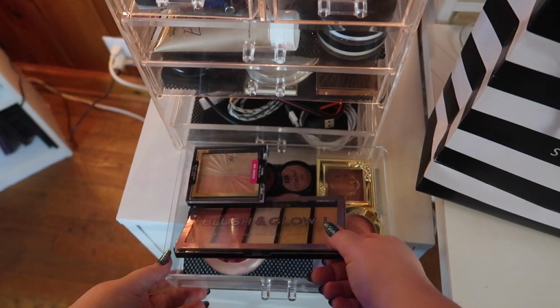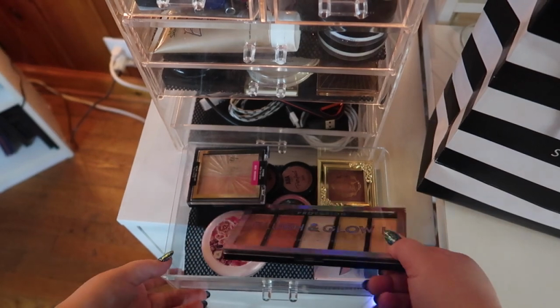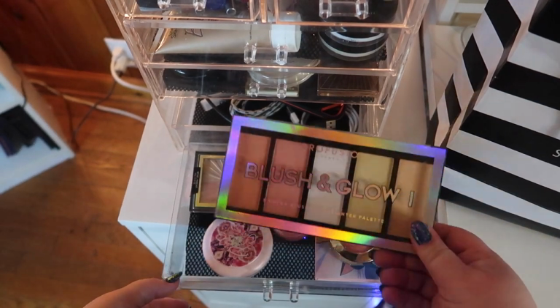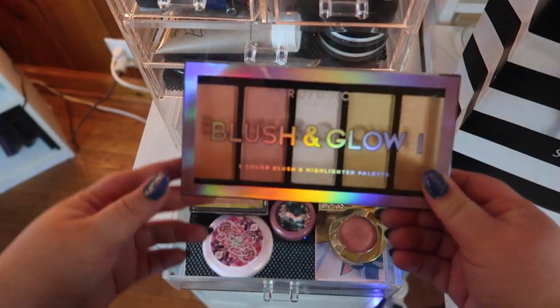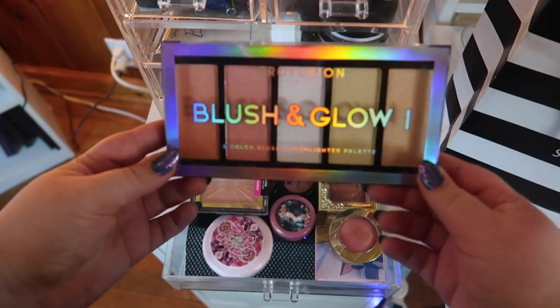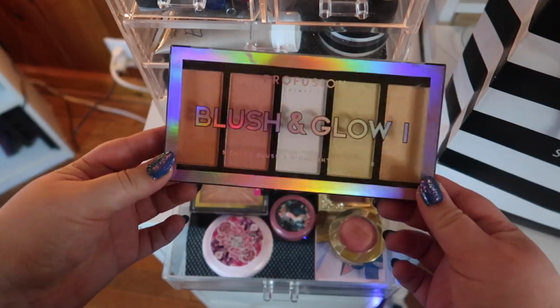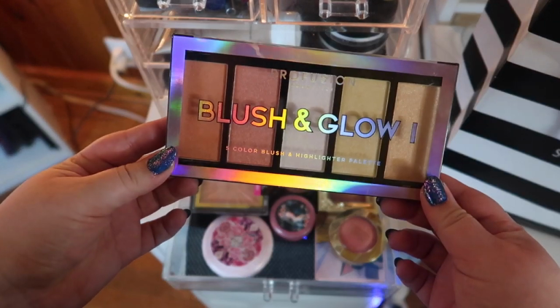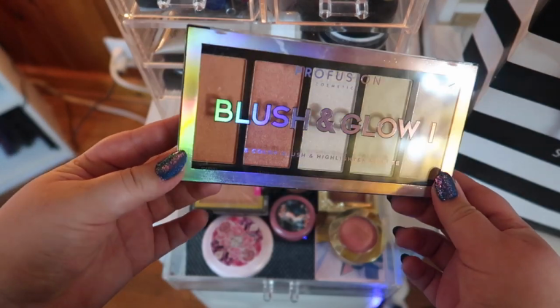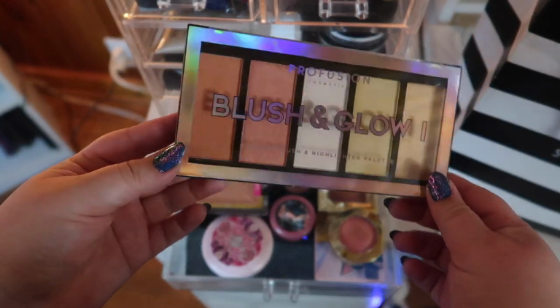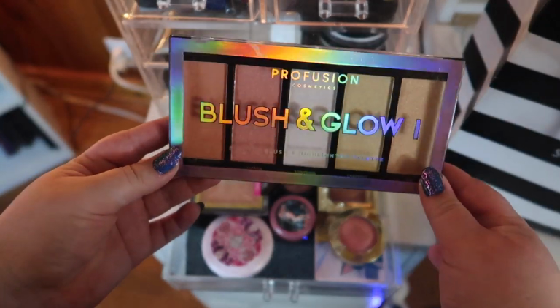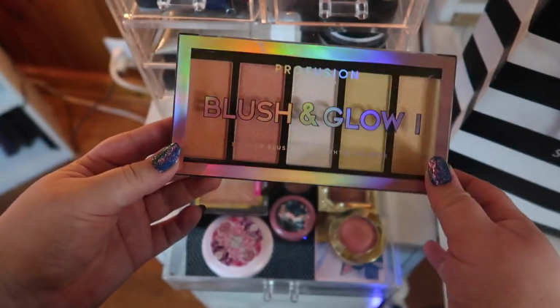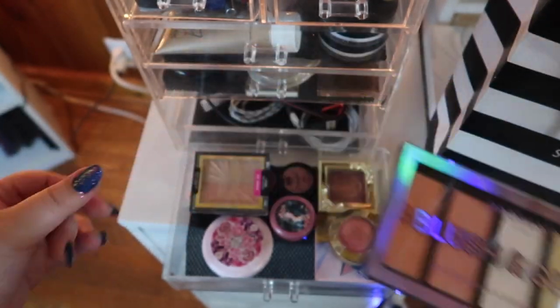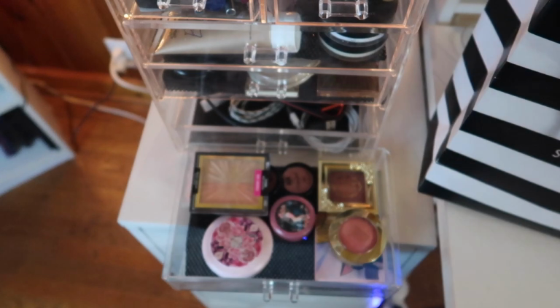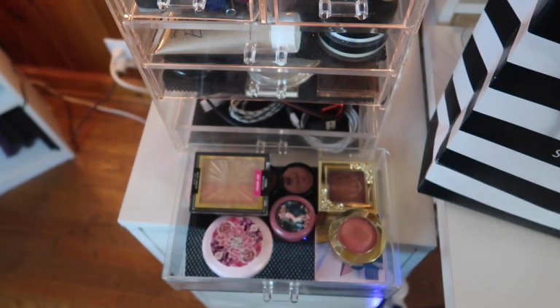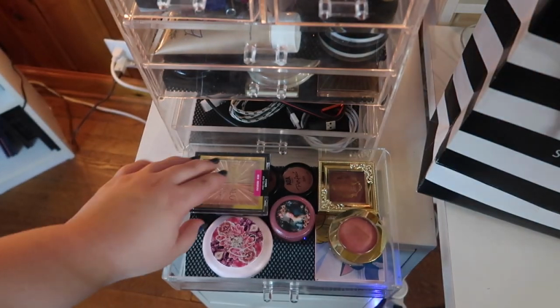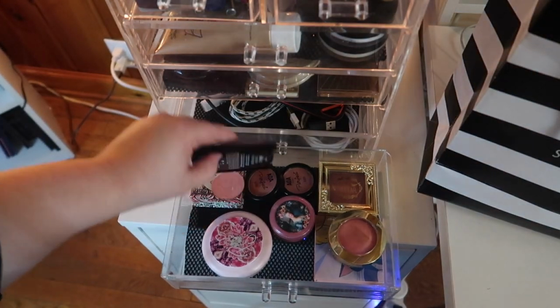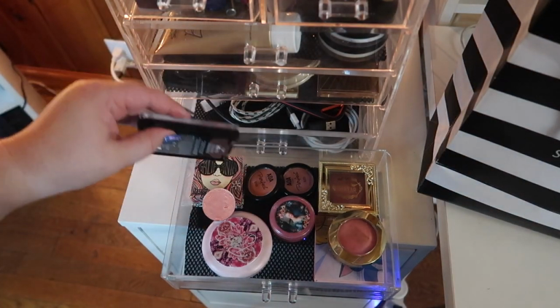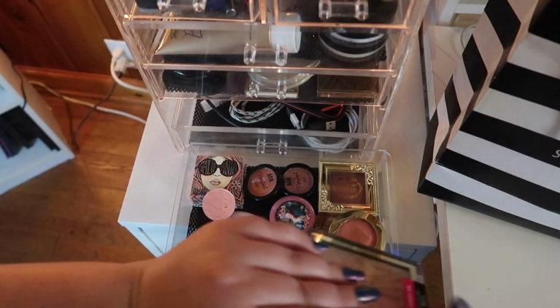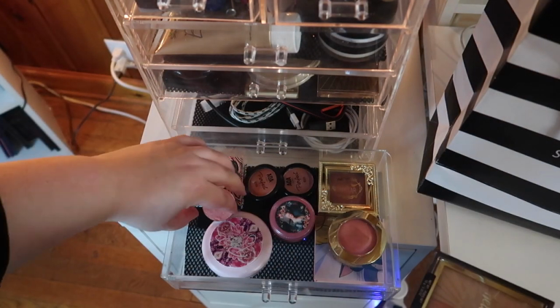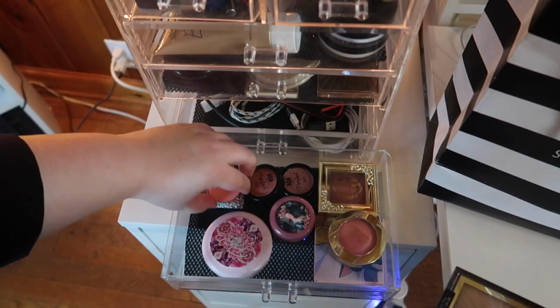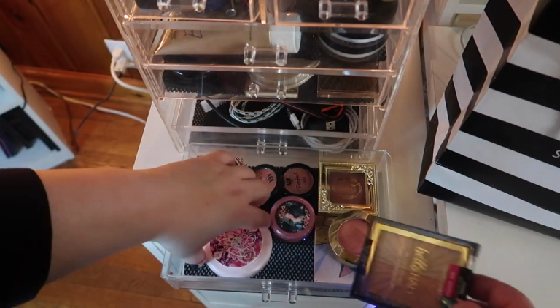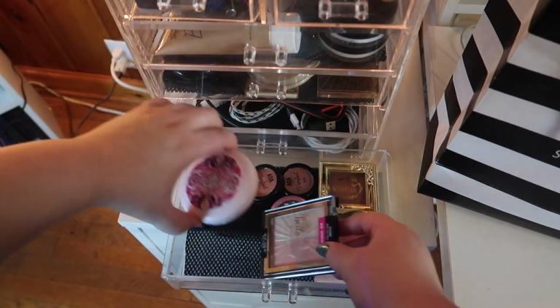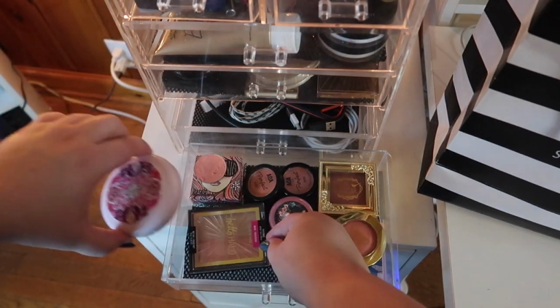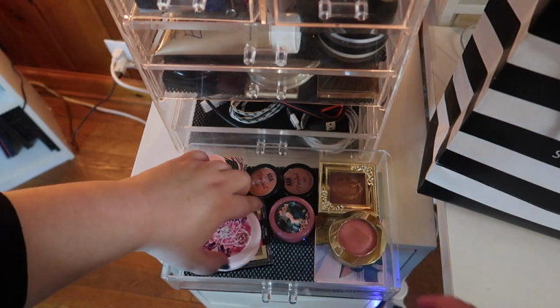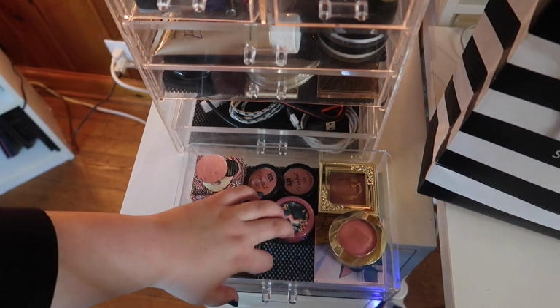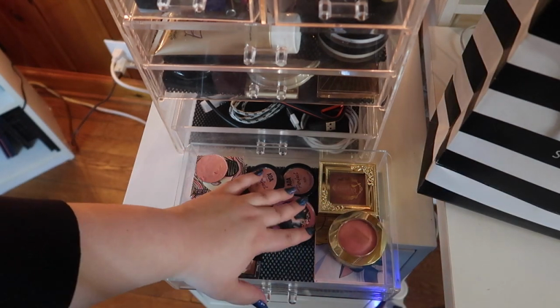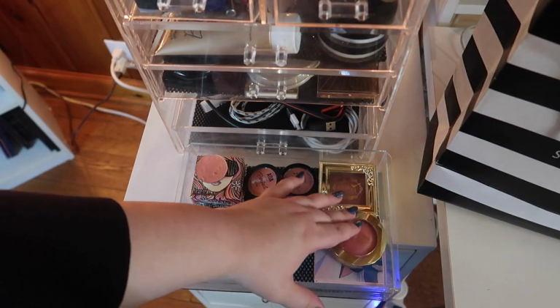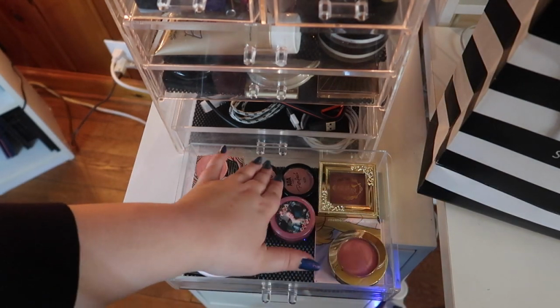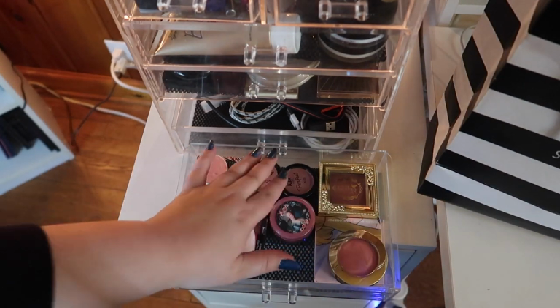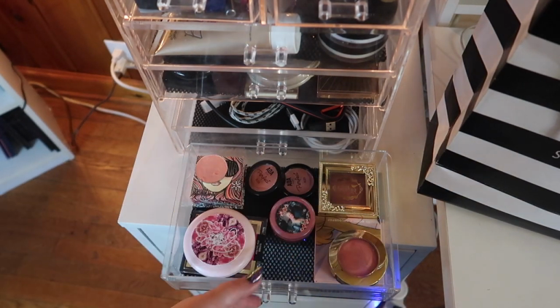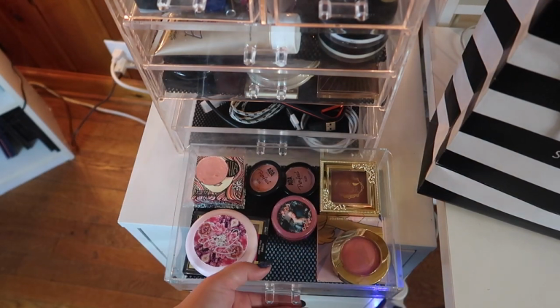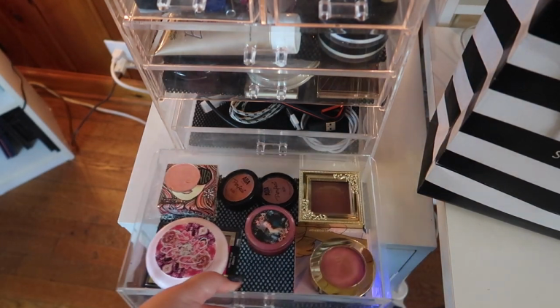For blushes, I forgot I had this to be honest and I want to pull it out - let's bring out this Profusion palette. I think that's what I'm going to go with because we have a lot of options in that palette.